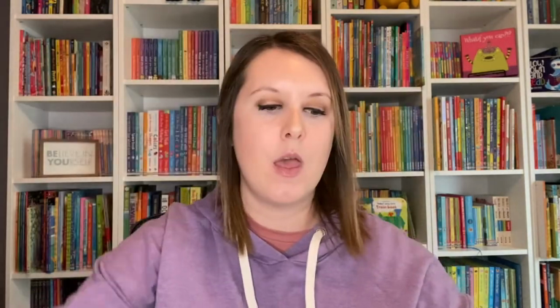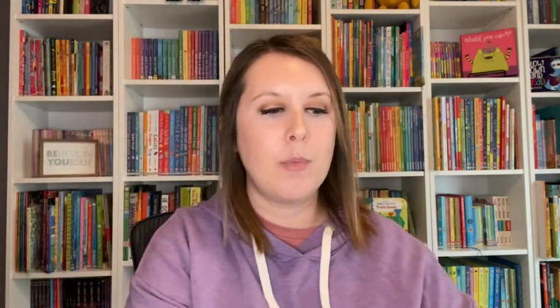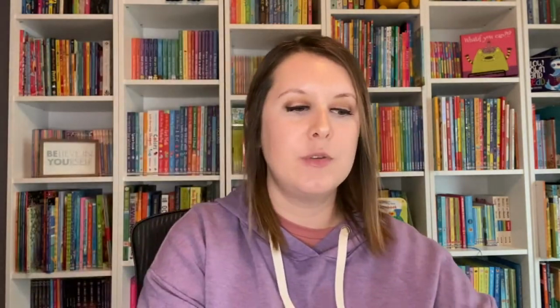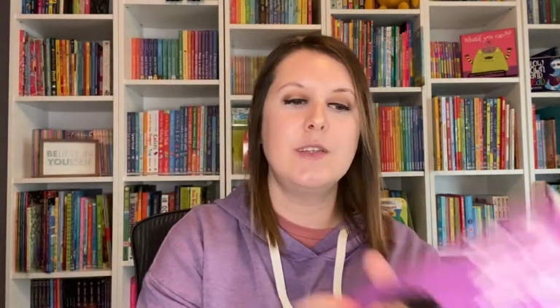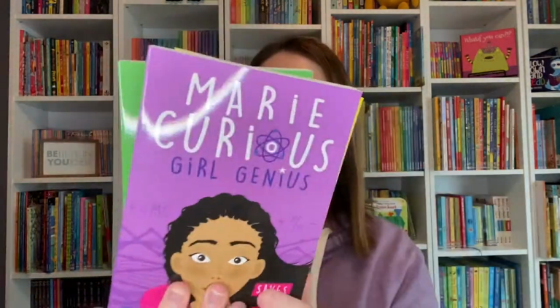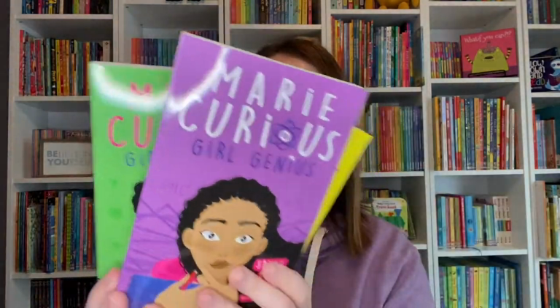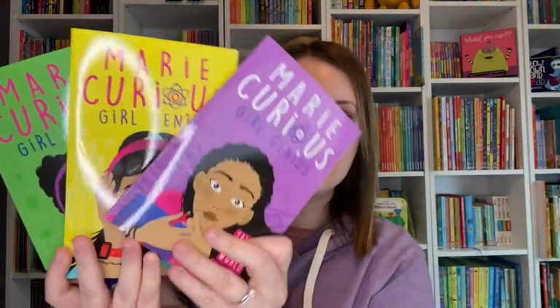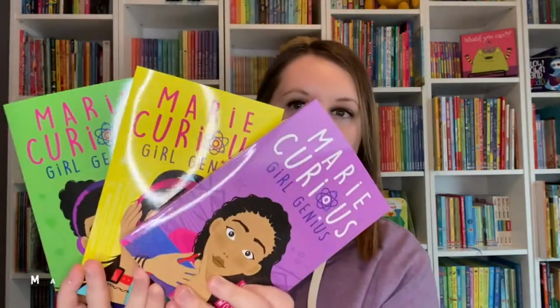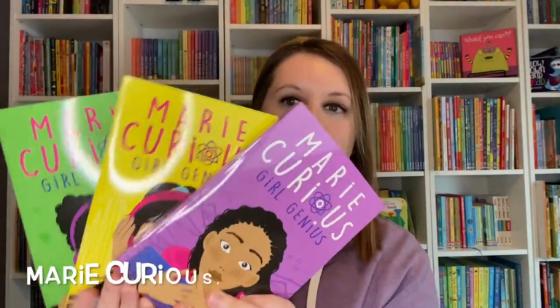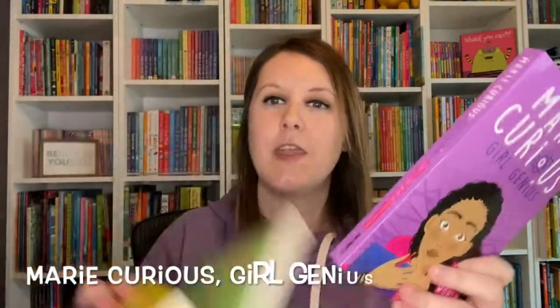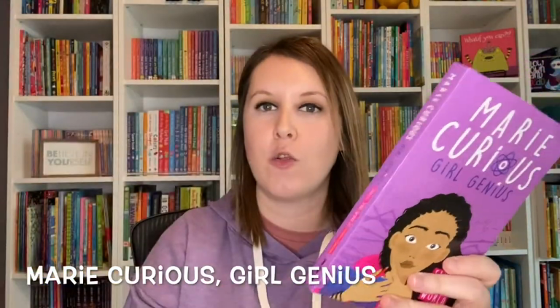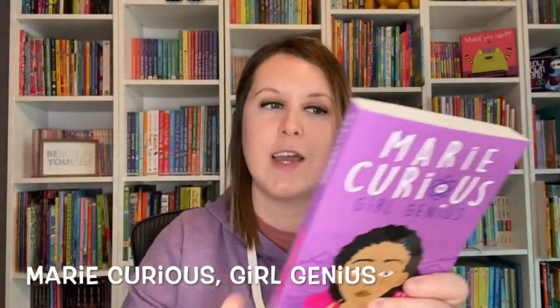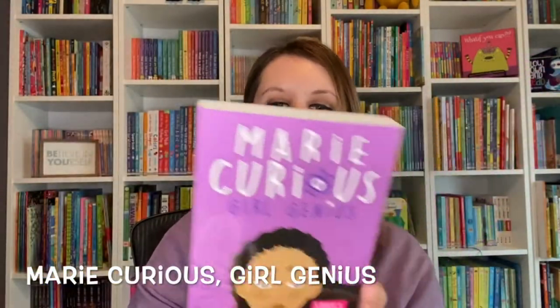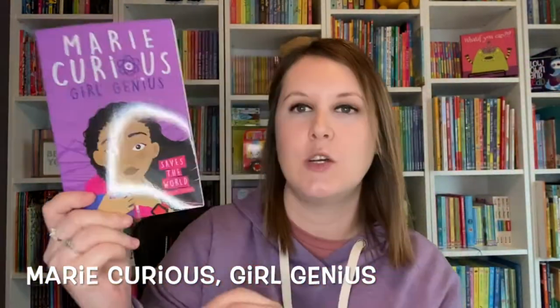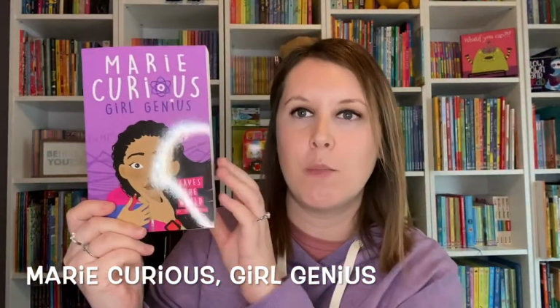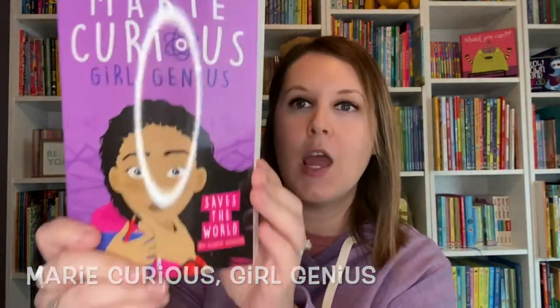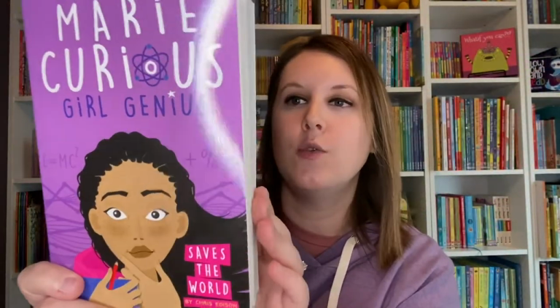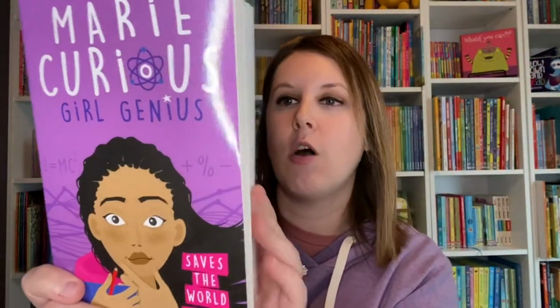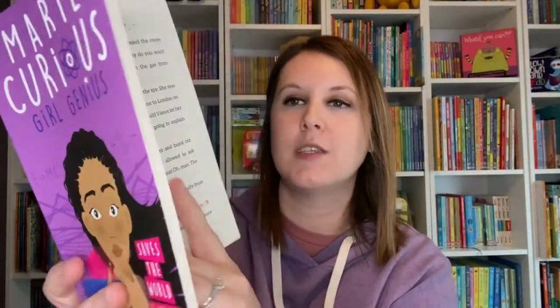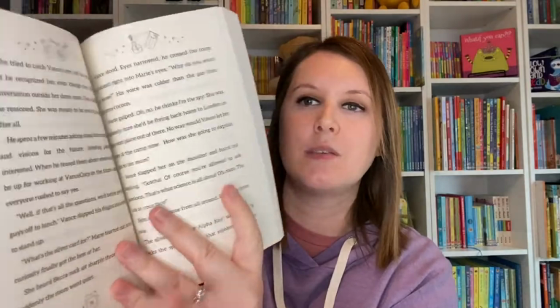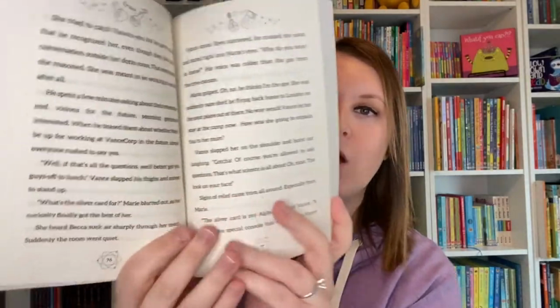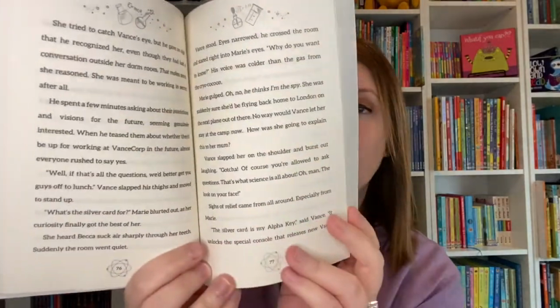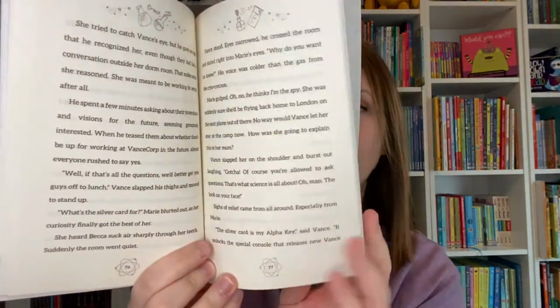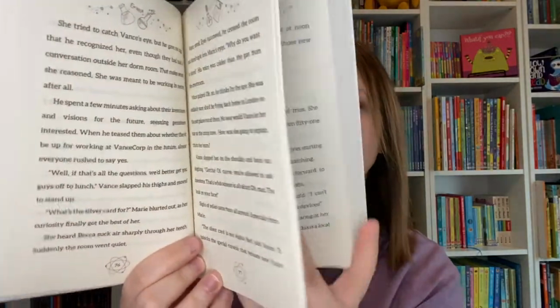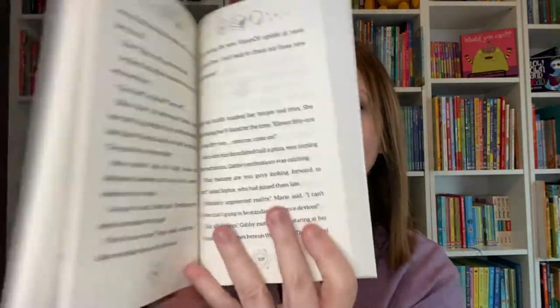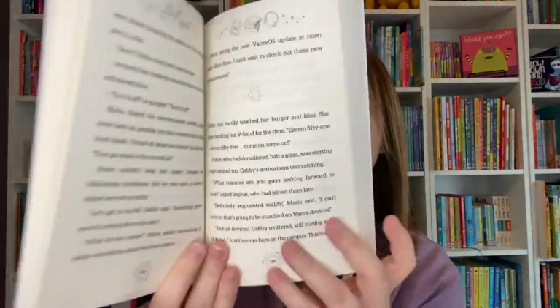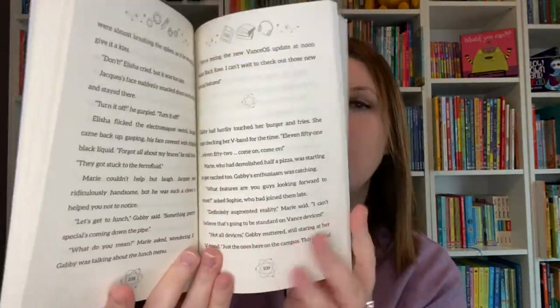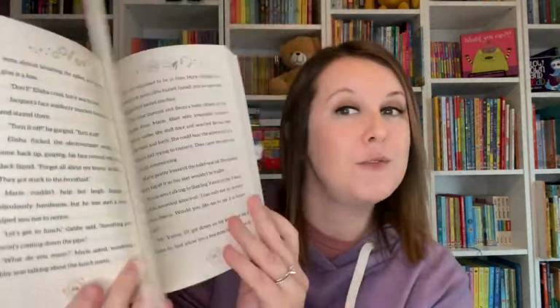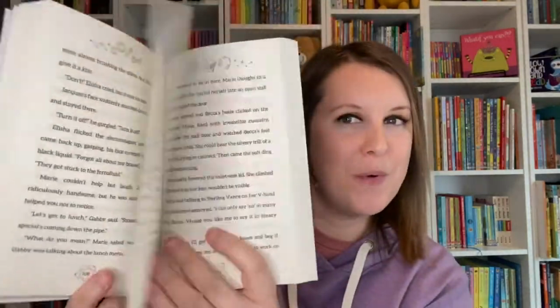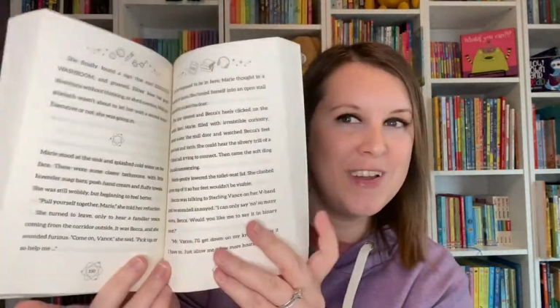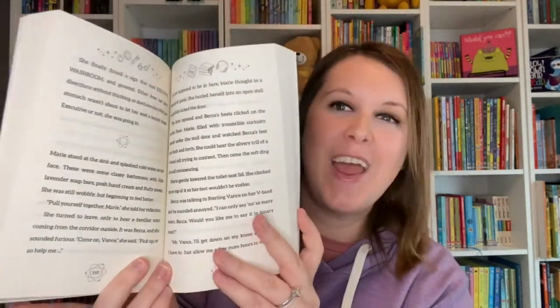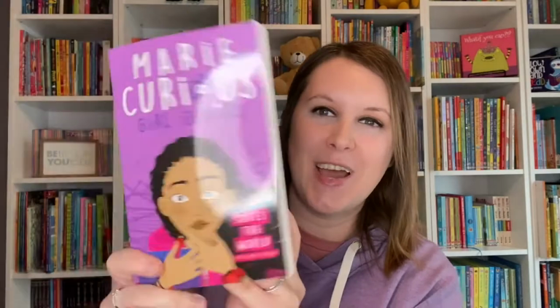A brand new series is Marie Curious, Girl Genius. There are three titles in this series where Marie uses all of her science smarts along with her friends to save the world from evil using one invention at a time.